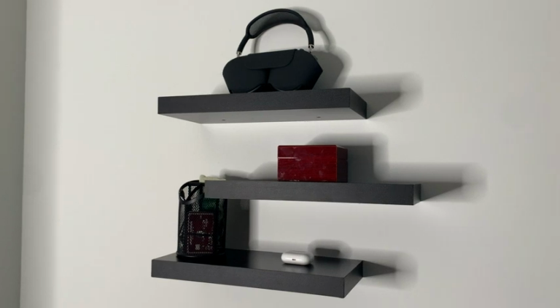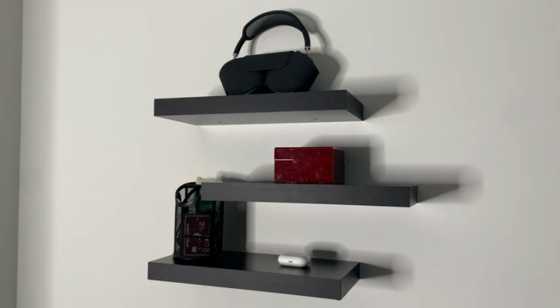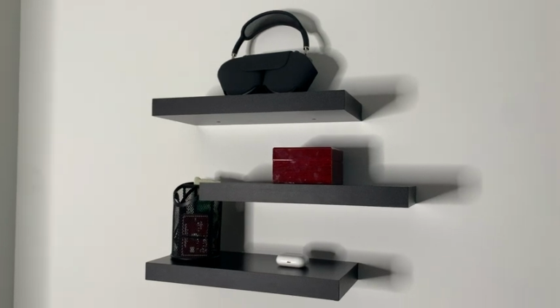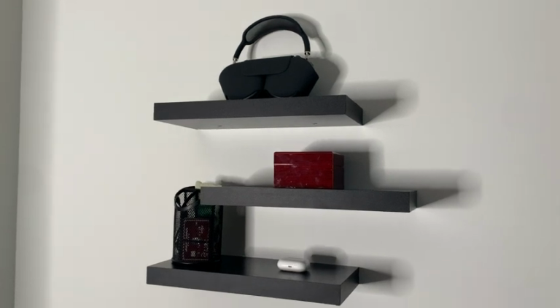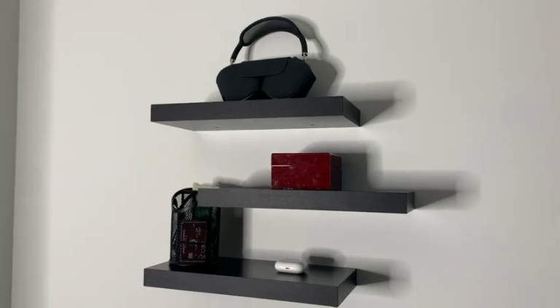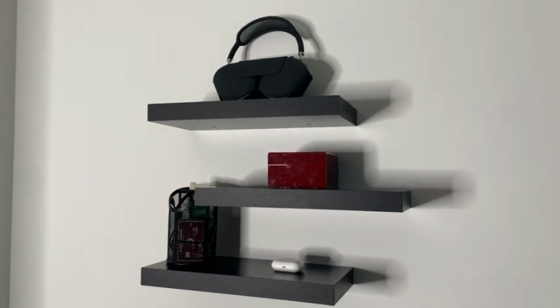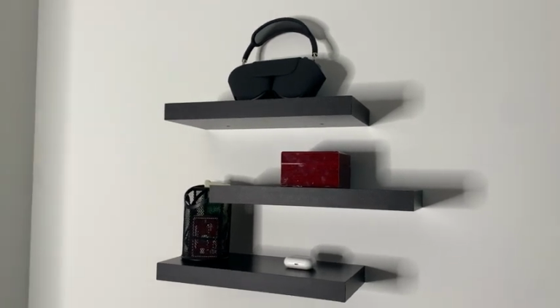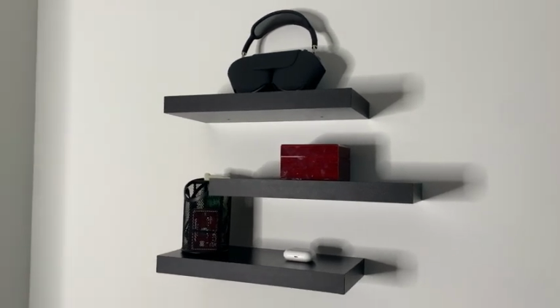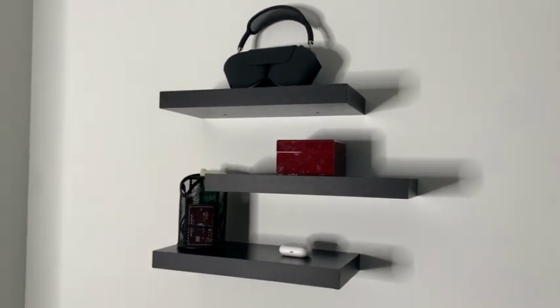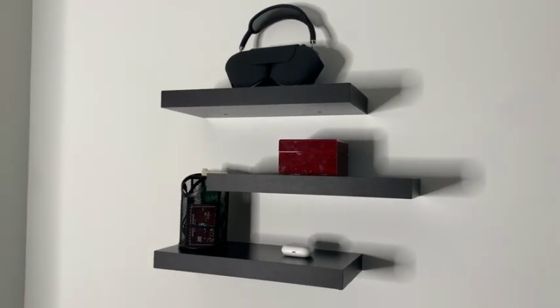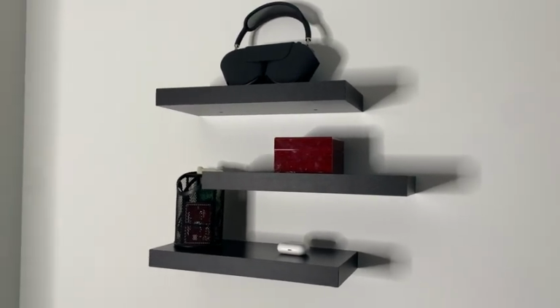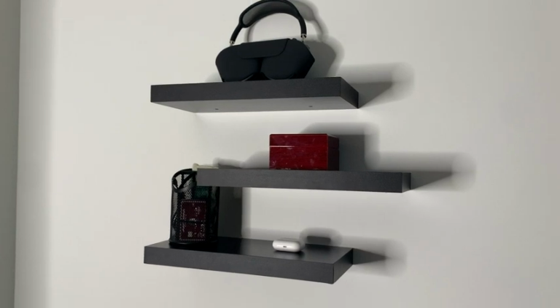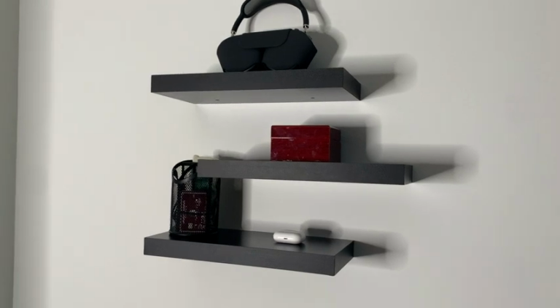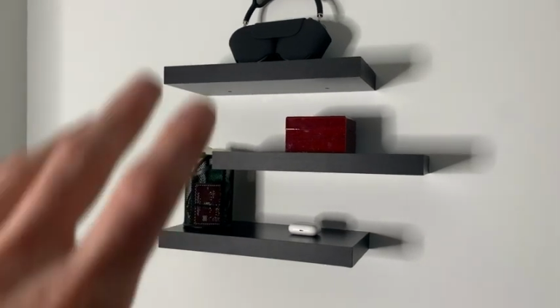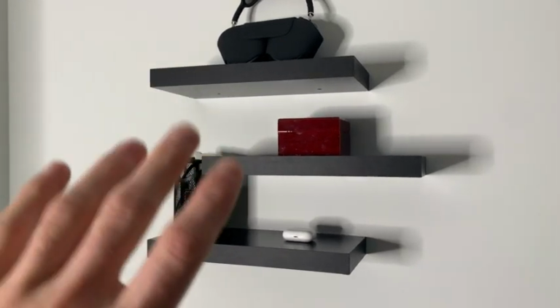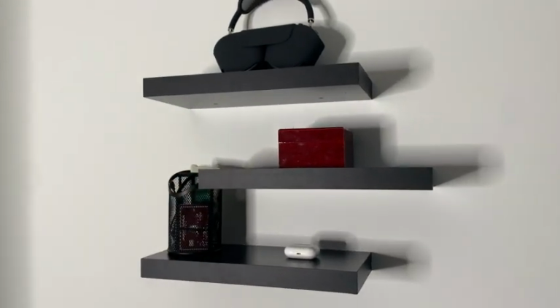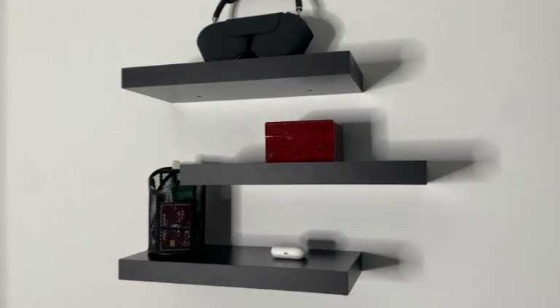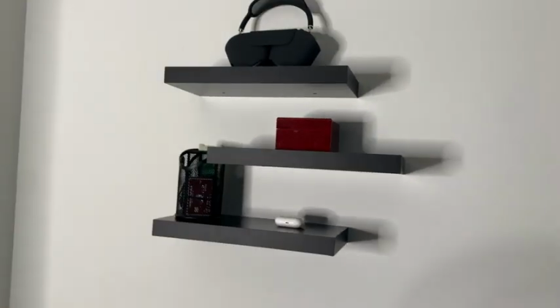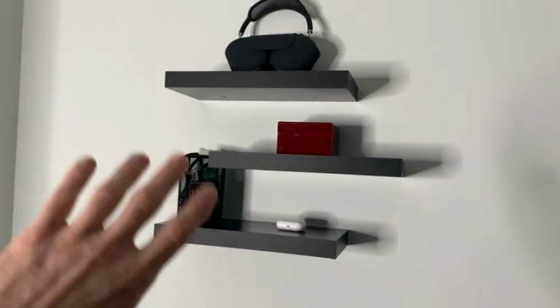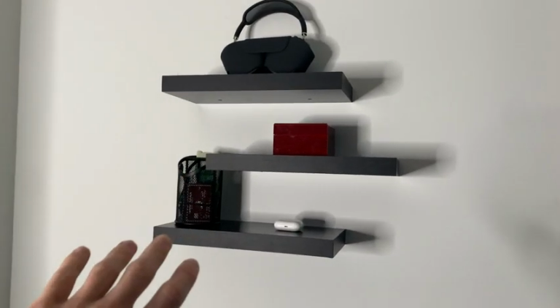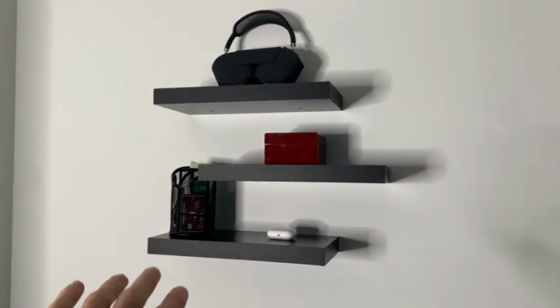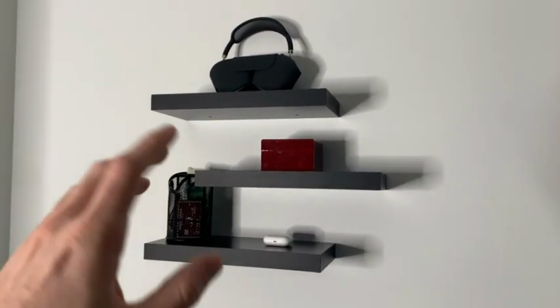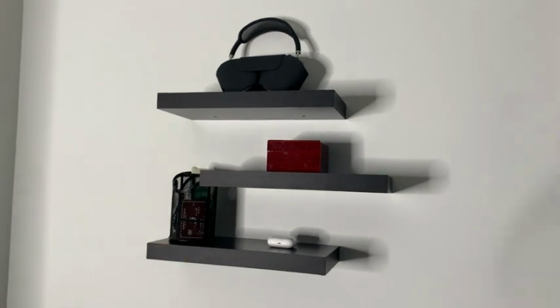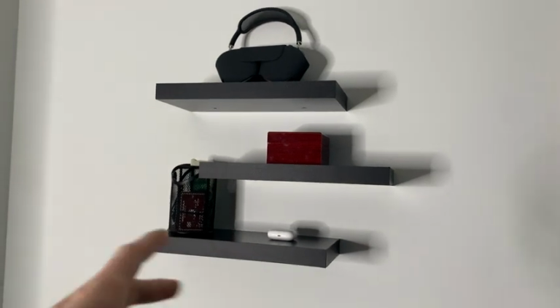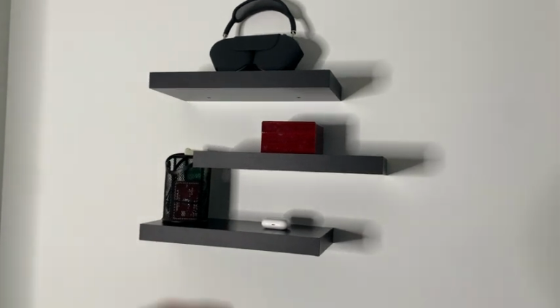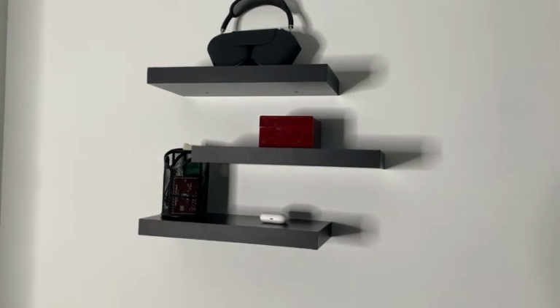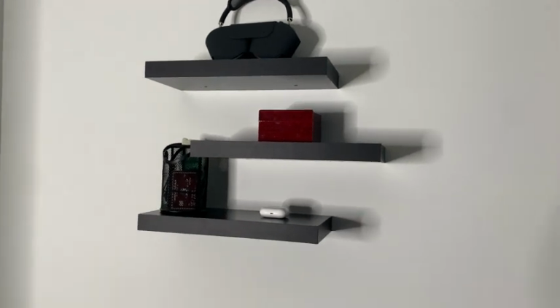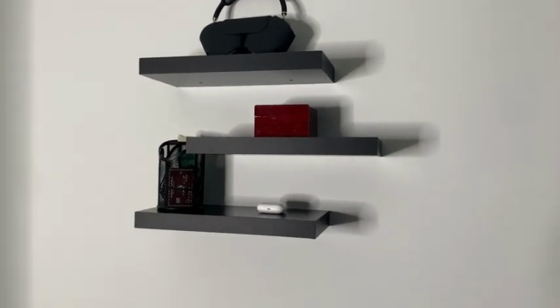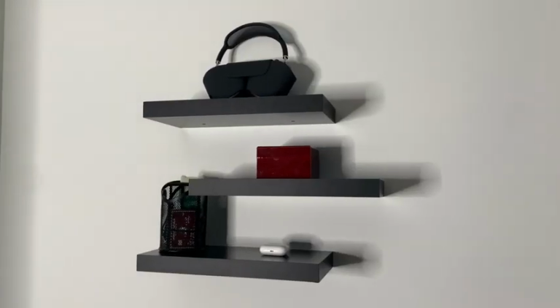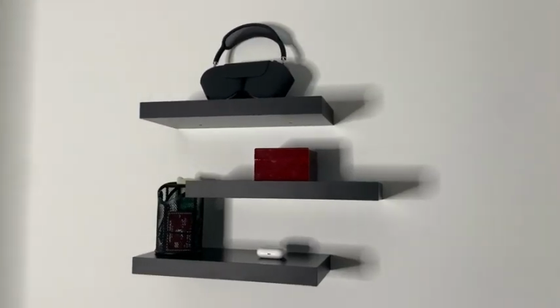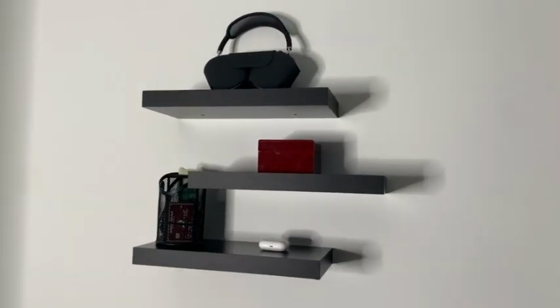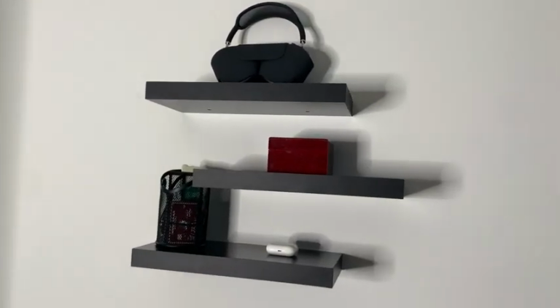Let's review the Amada floating shelves. As we can see, this is the black color, and these are absolutely awesome. I just installed them tonight. The installation was very easy and straightforward, and it's a great addition to my room.